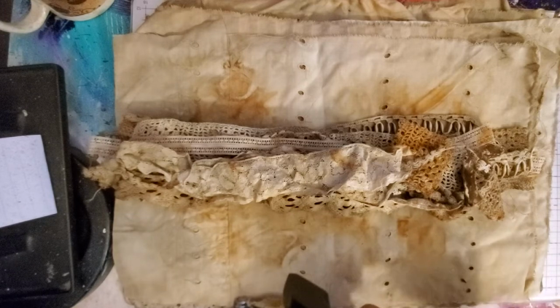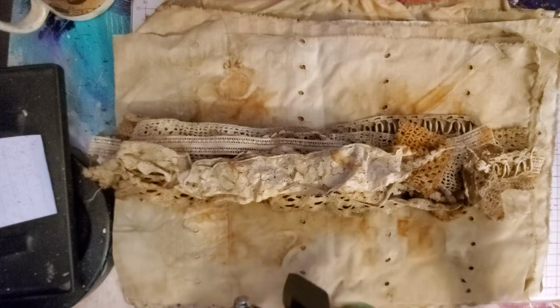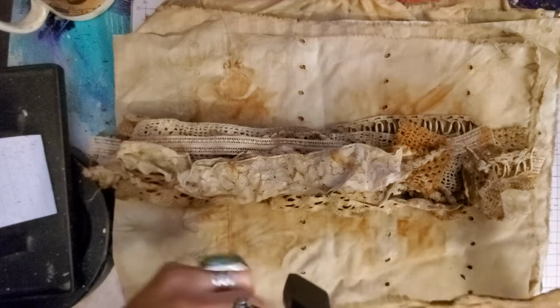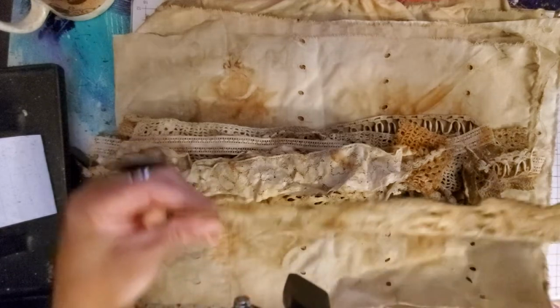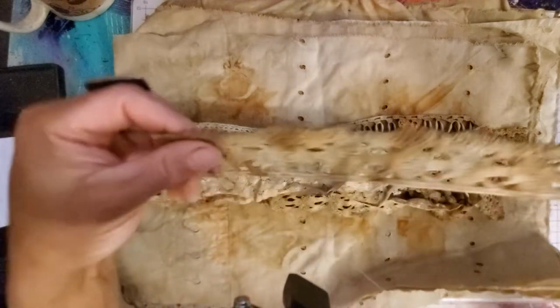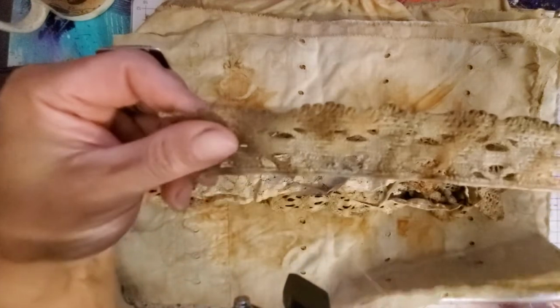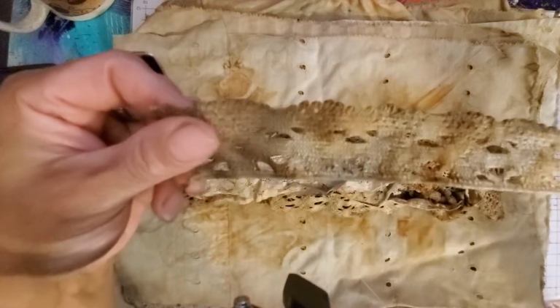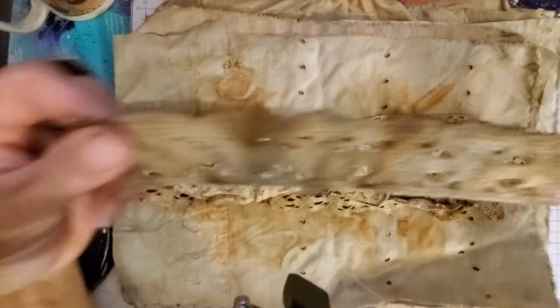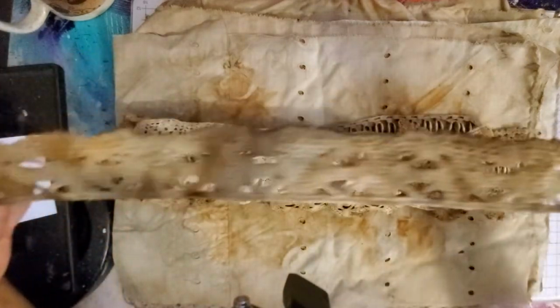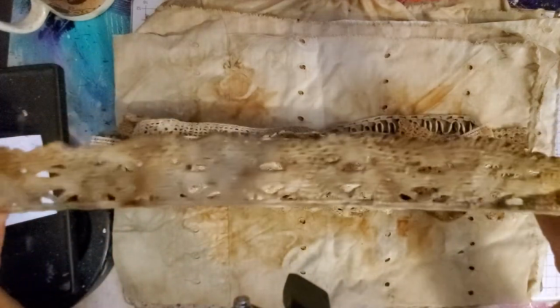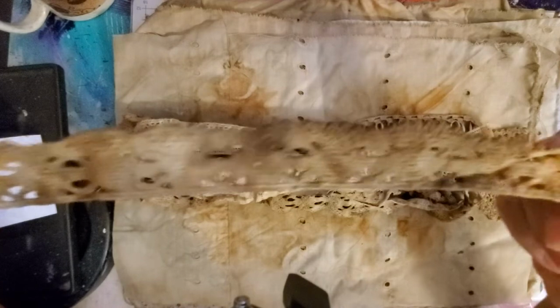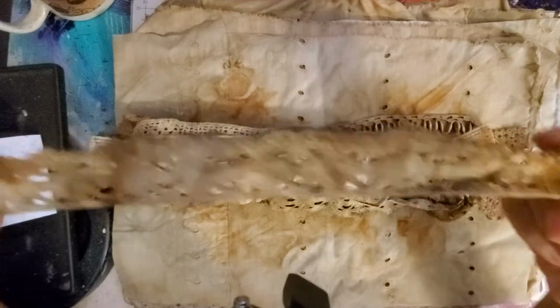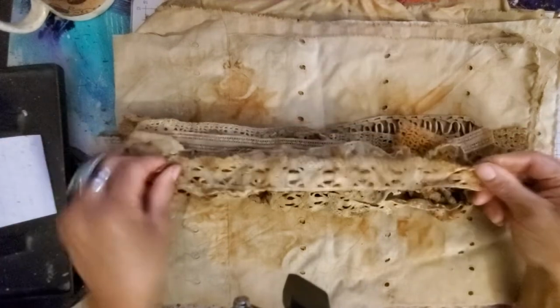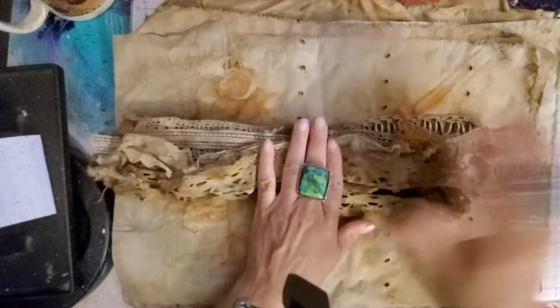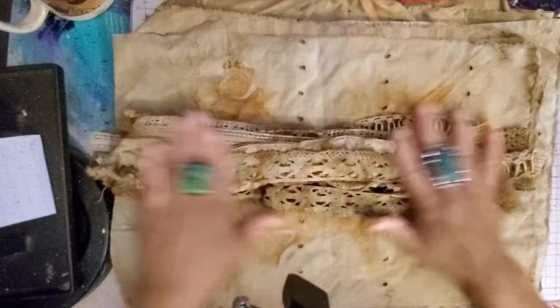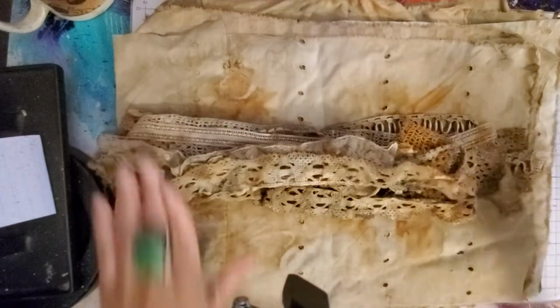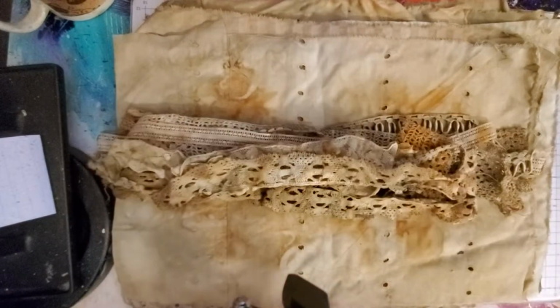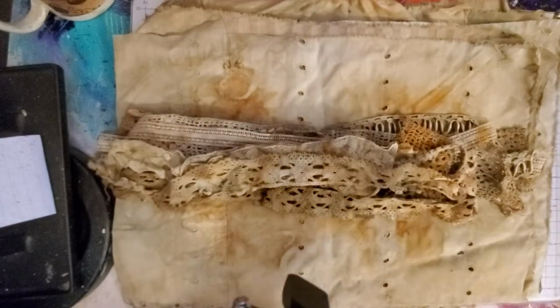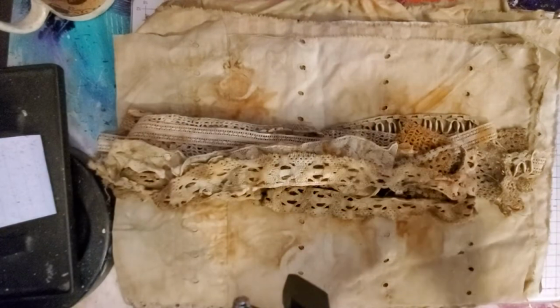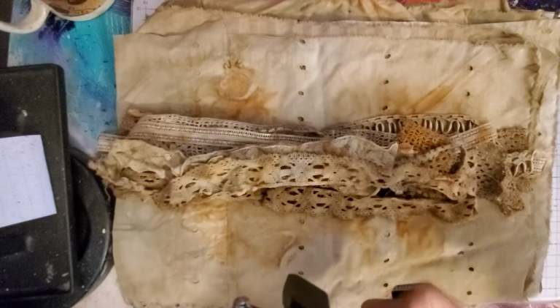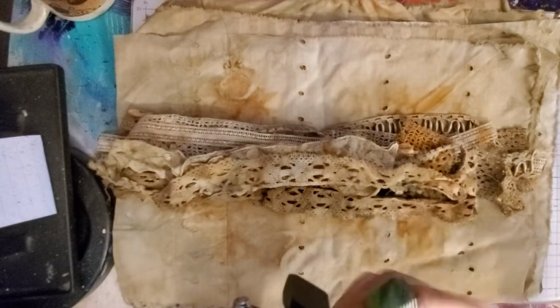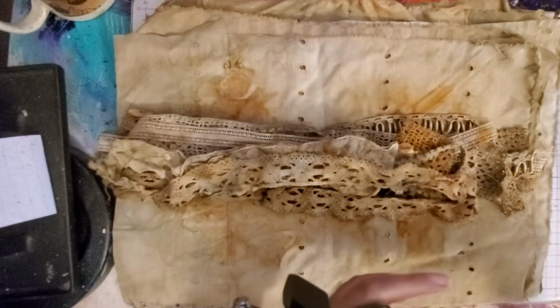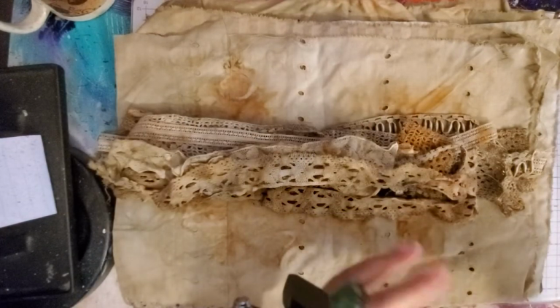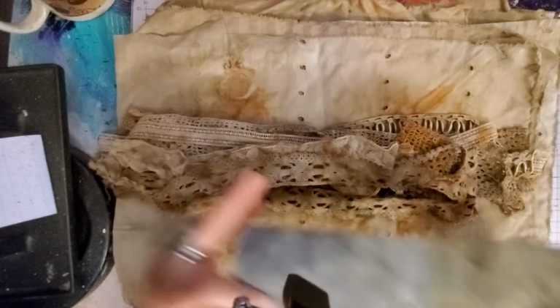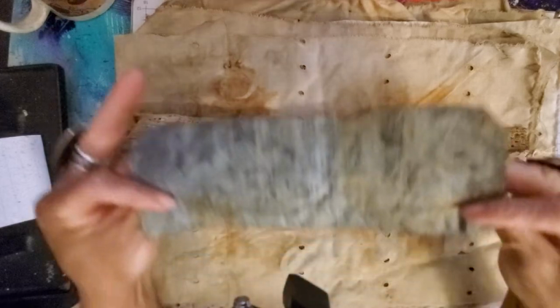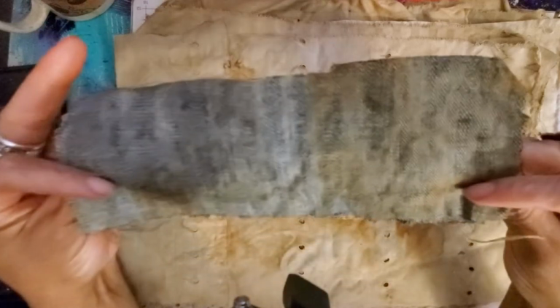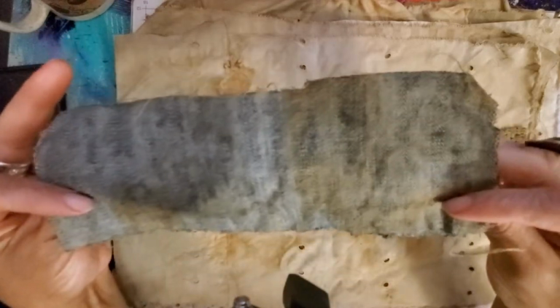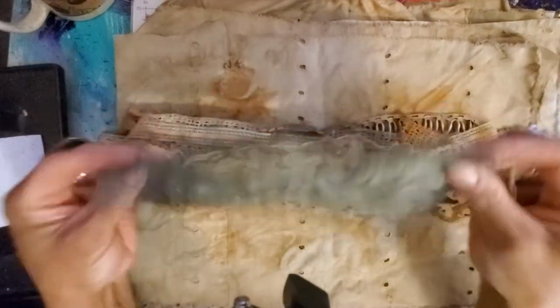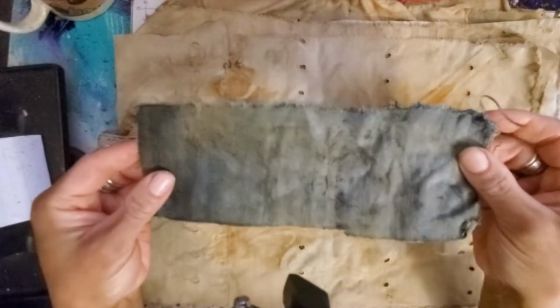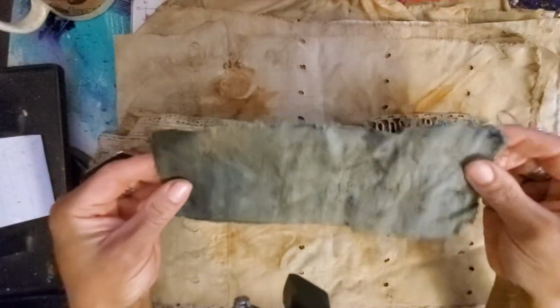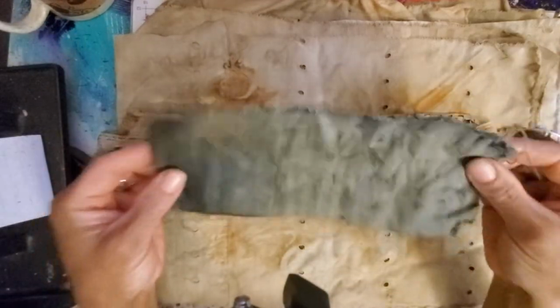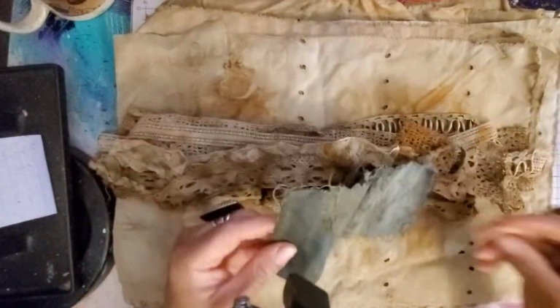And then the last piece — nice and grungy and rusty. This one has just a little bit of grunginess on it; I'm not sure it worked. We'll redo that one.